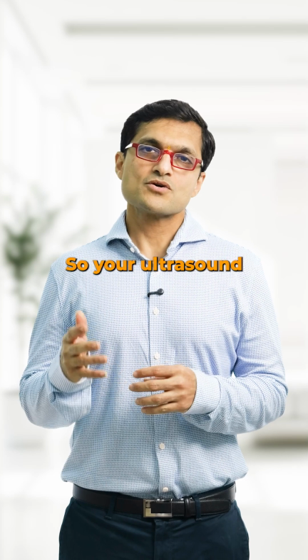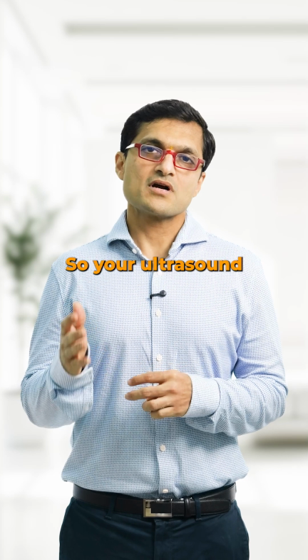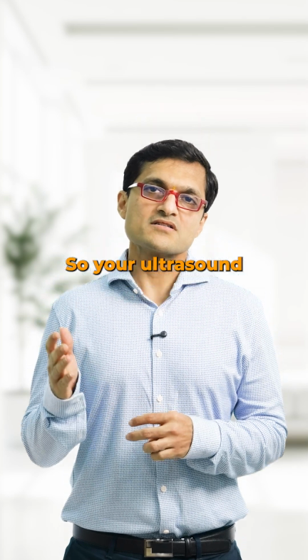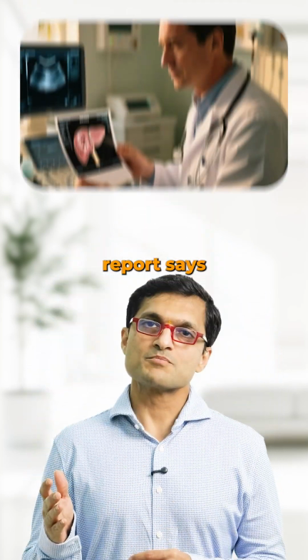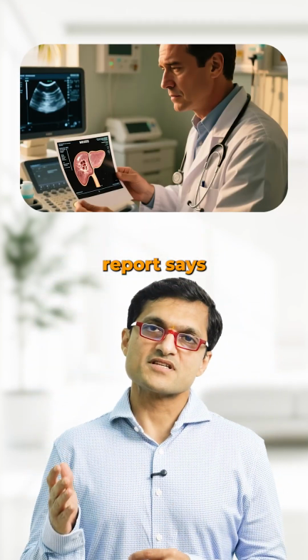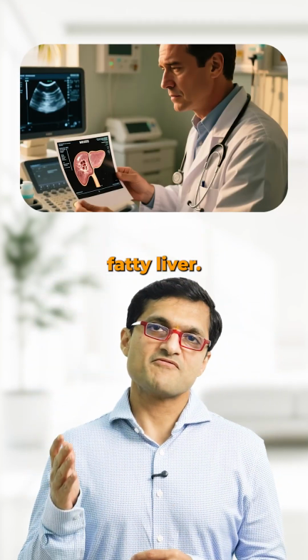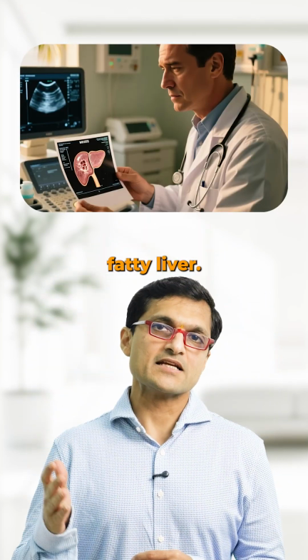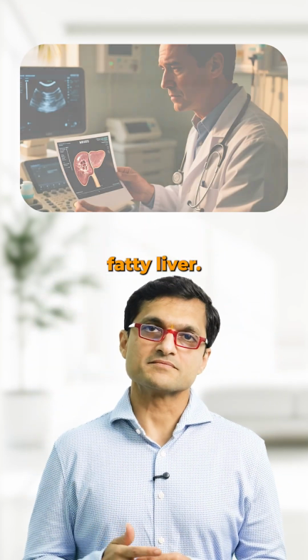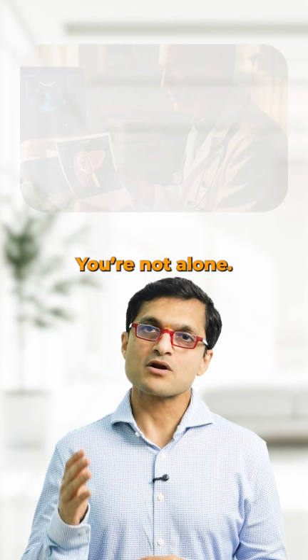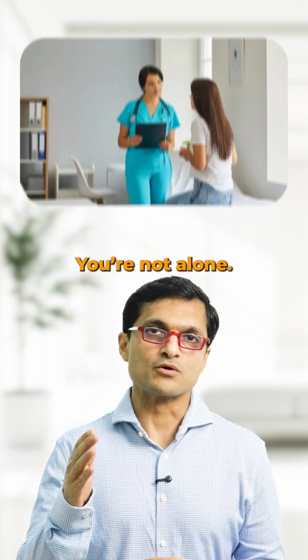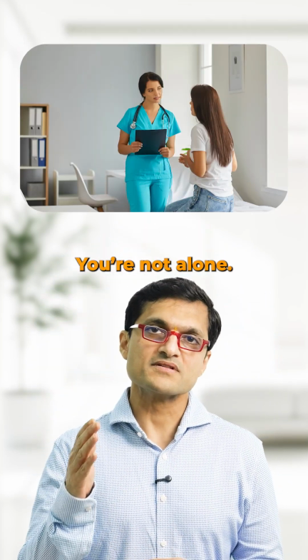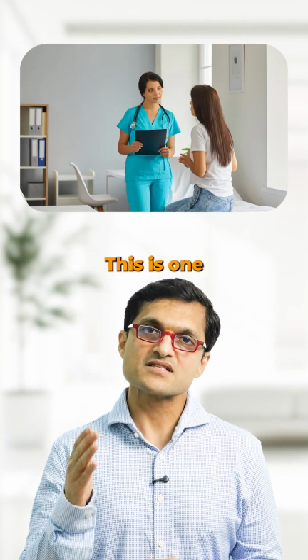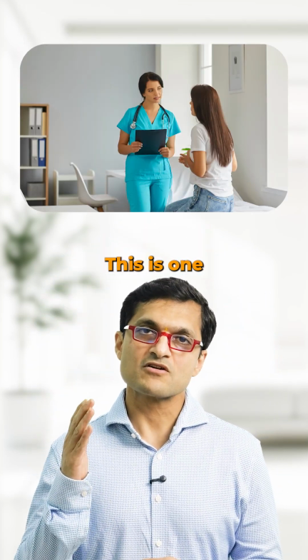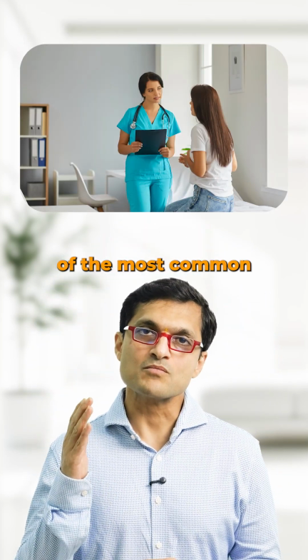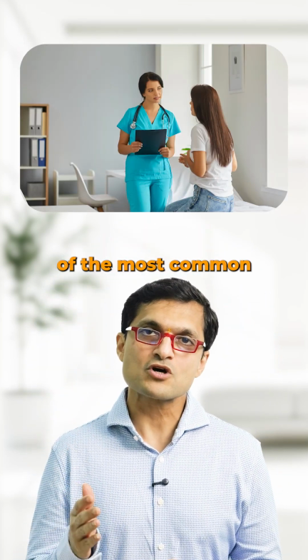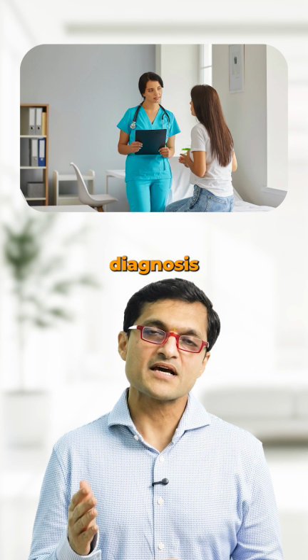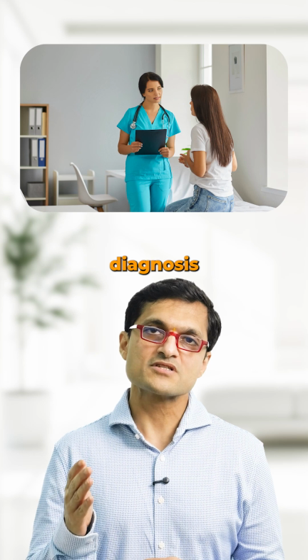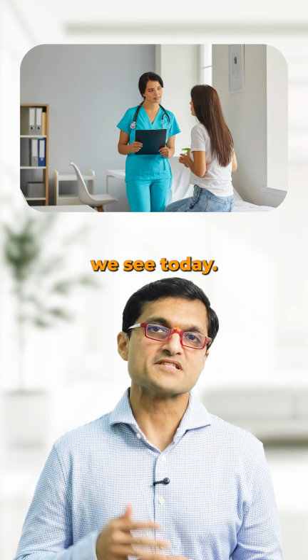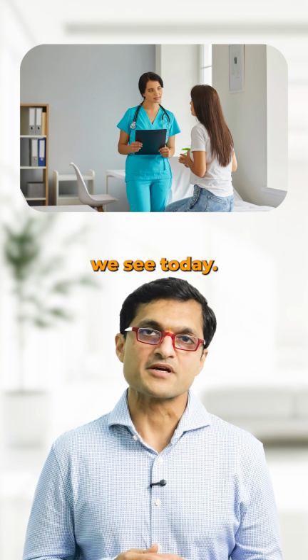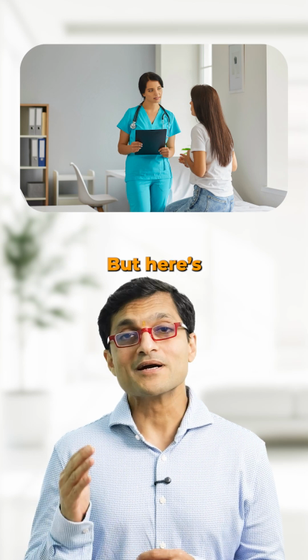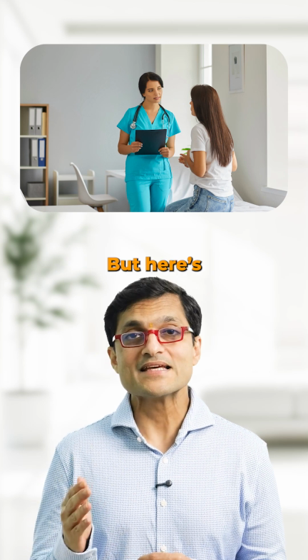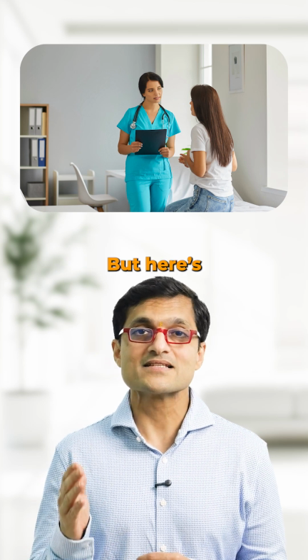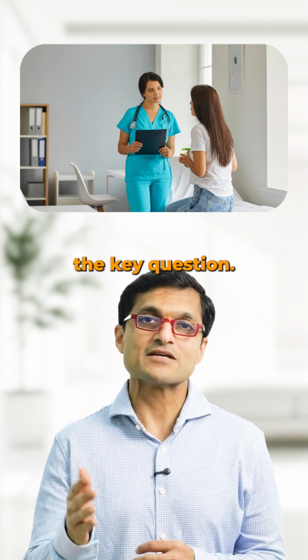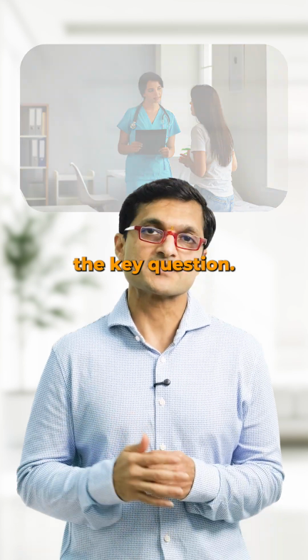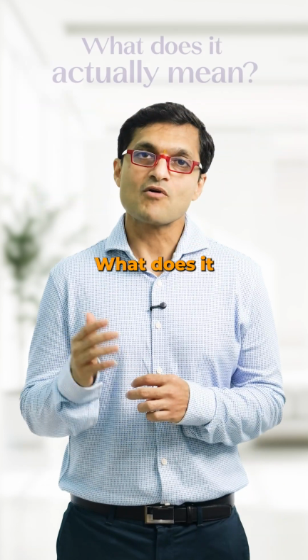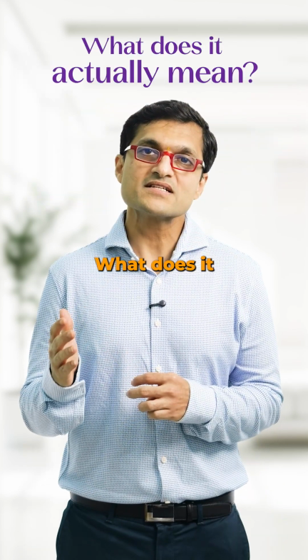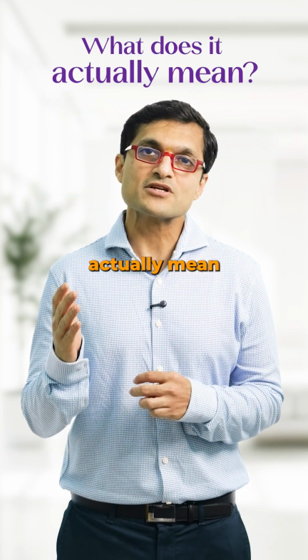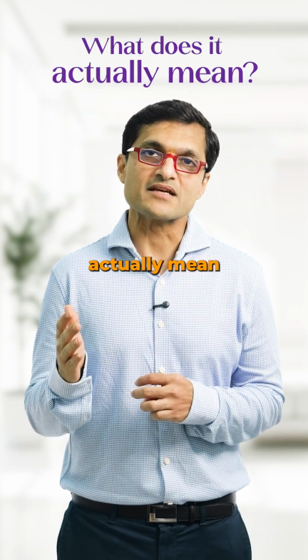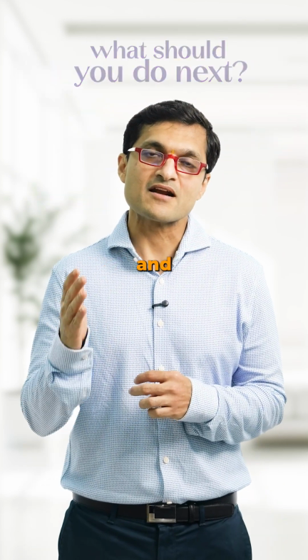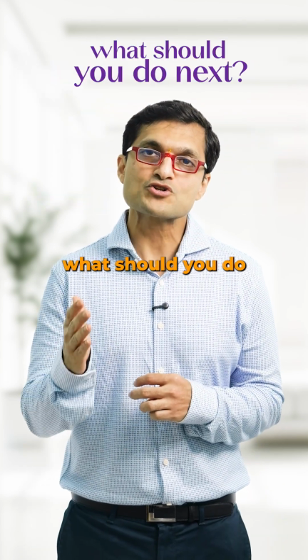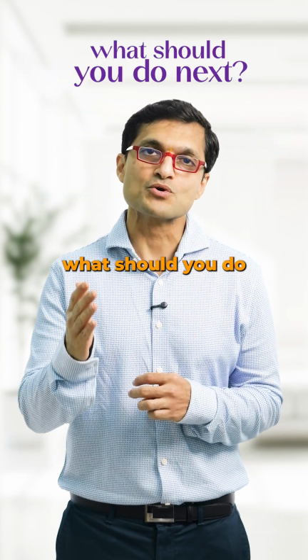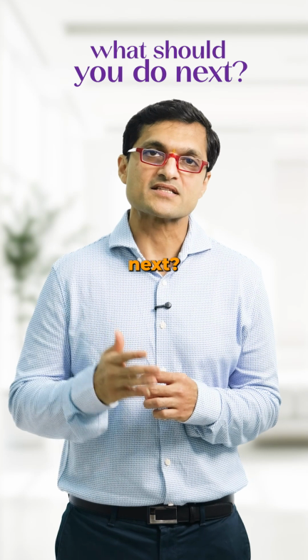So your ultrasound report says fatty liver. You are not alone. This is one of the most common diagnoses we see today. But here is the key question: what does it actually mean and what should you do next?